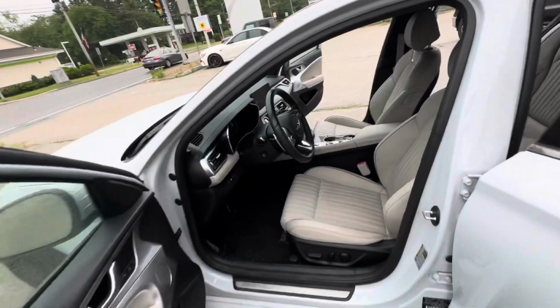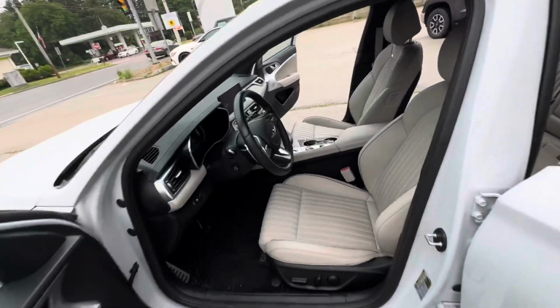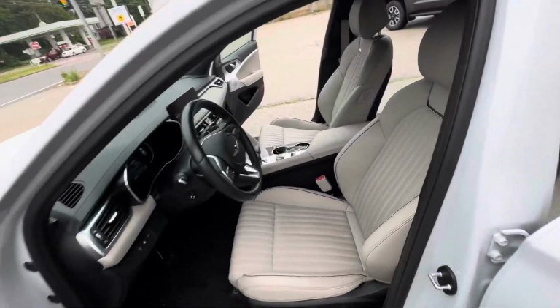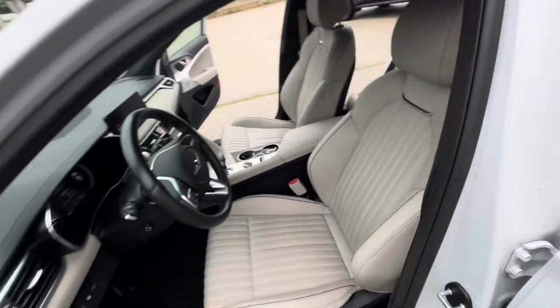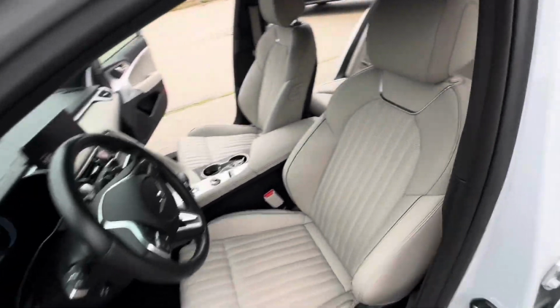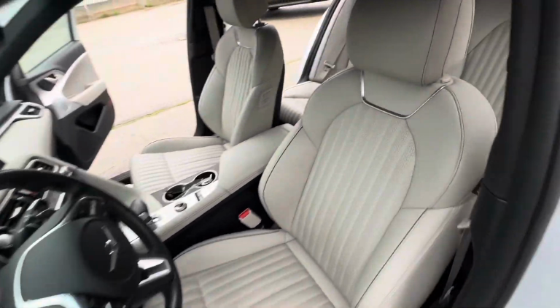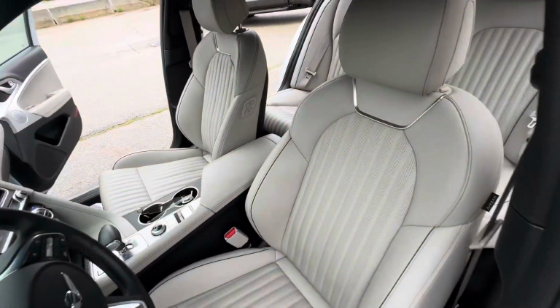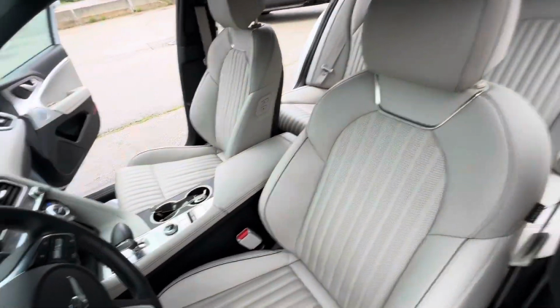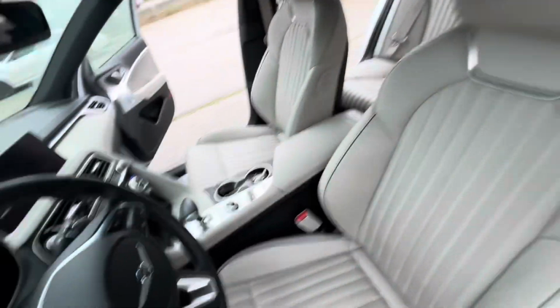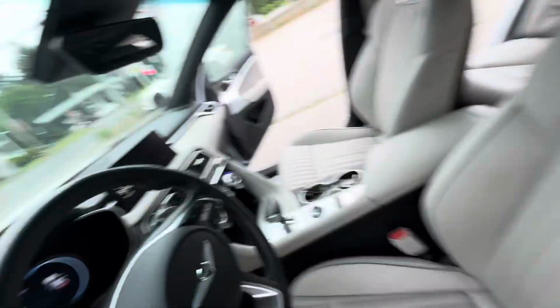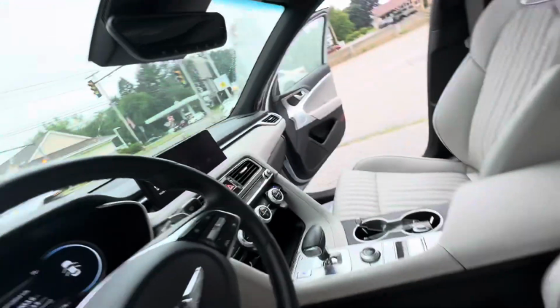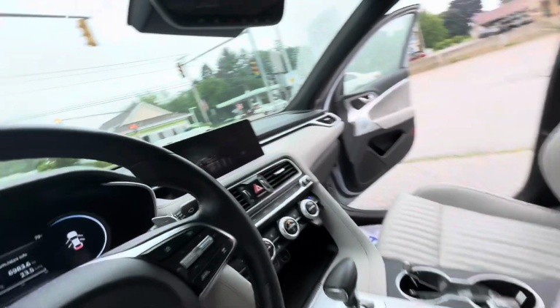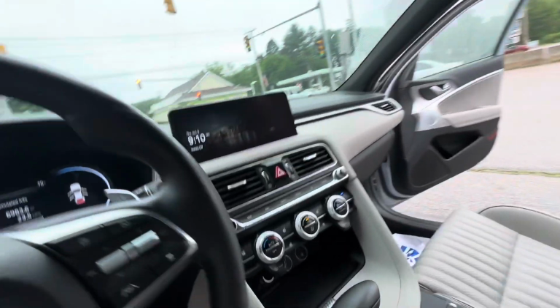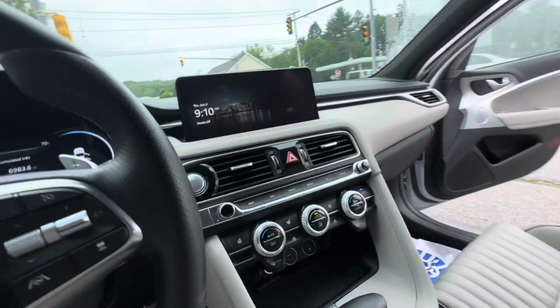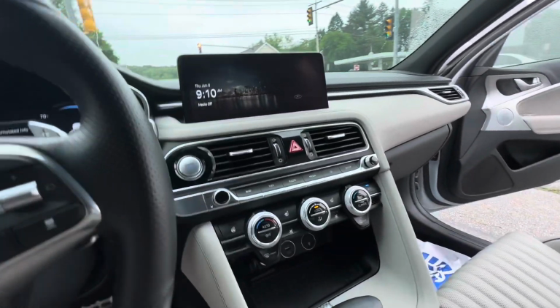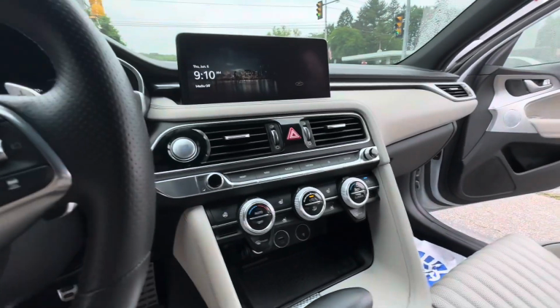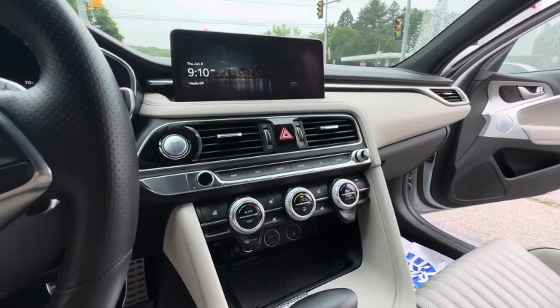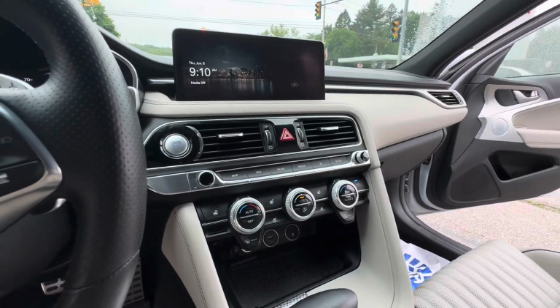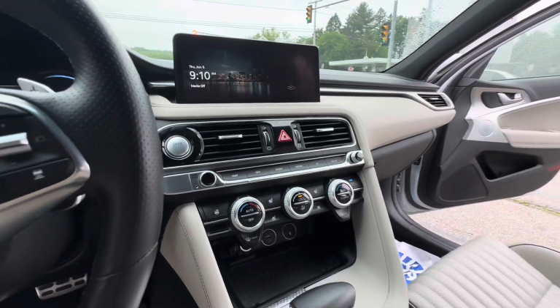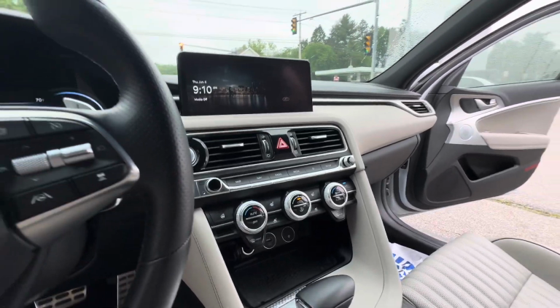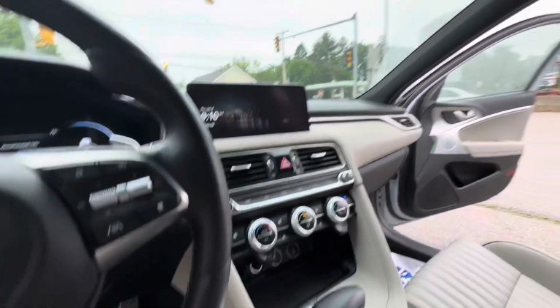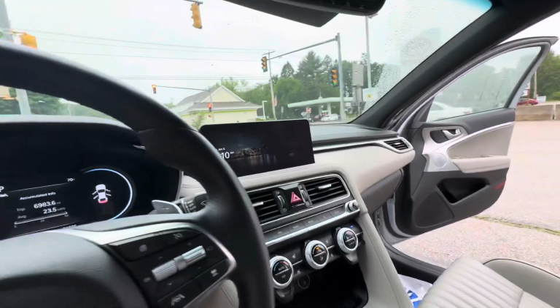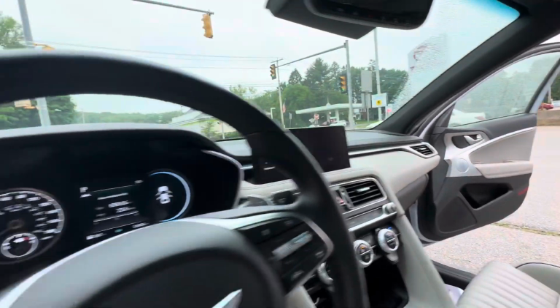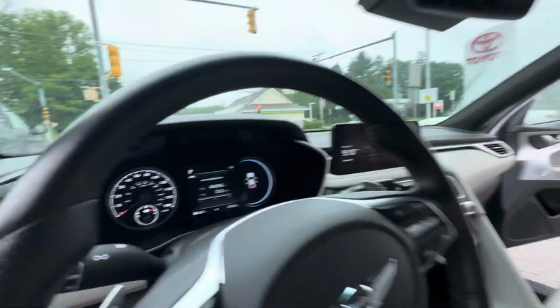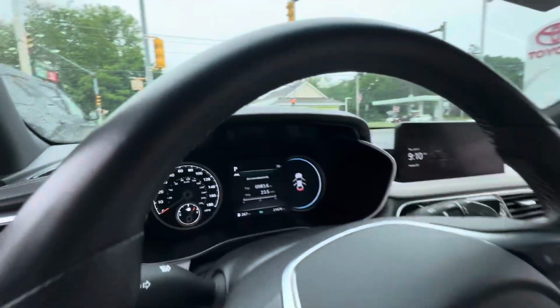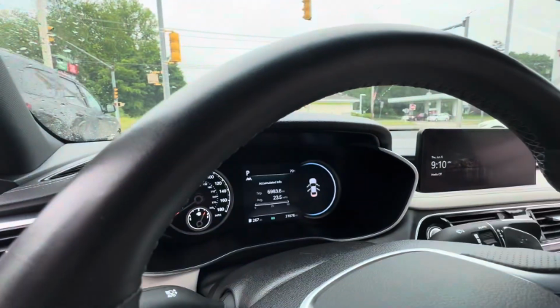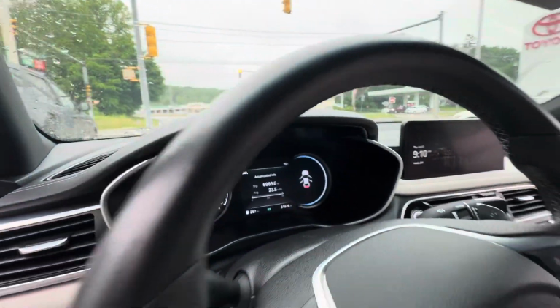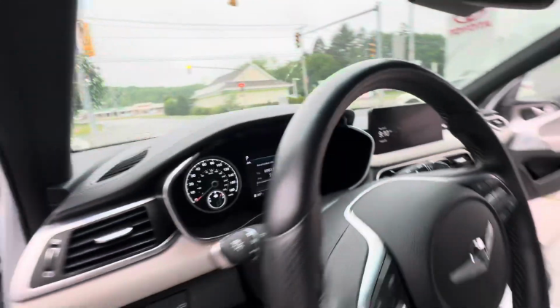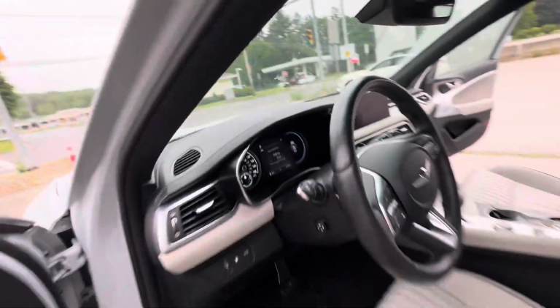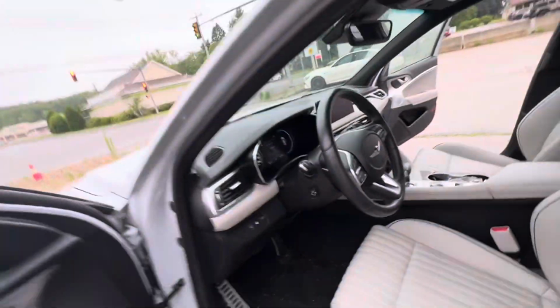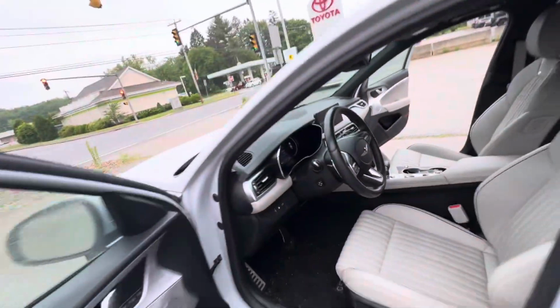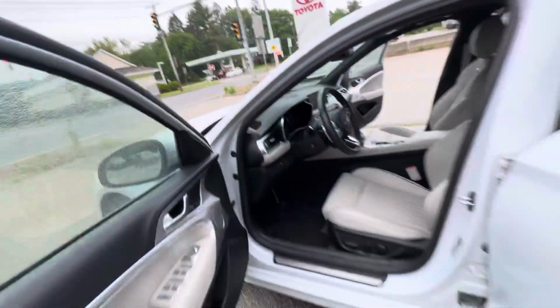Making our way to the inside — gorgeous gray interior. Heated seats, heated wheel, and cooled seats up front. Nice touchscreen radio. About 32,000 miles on it.